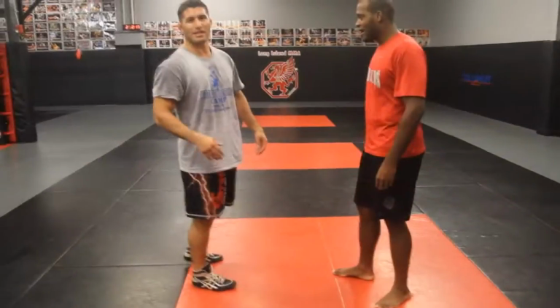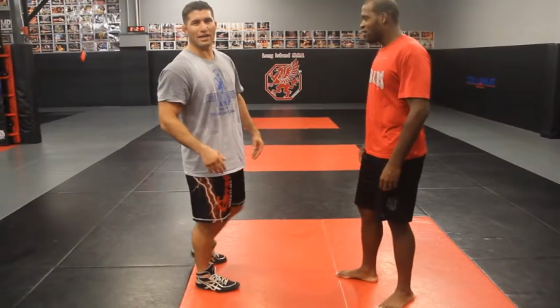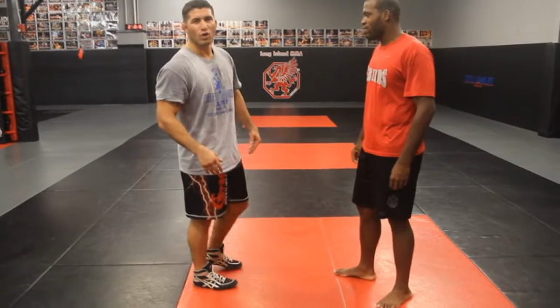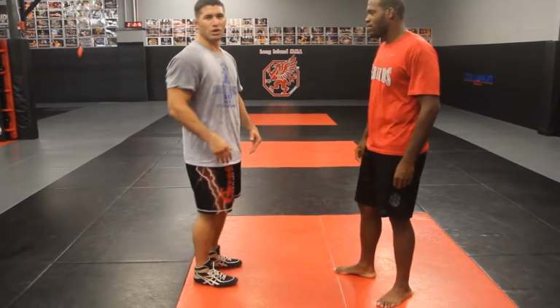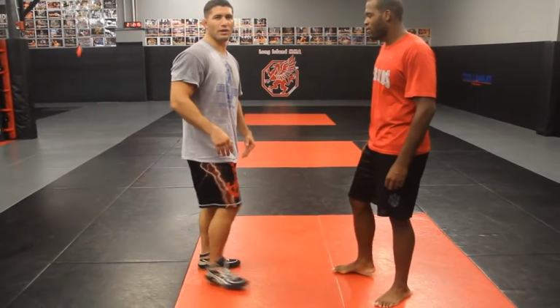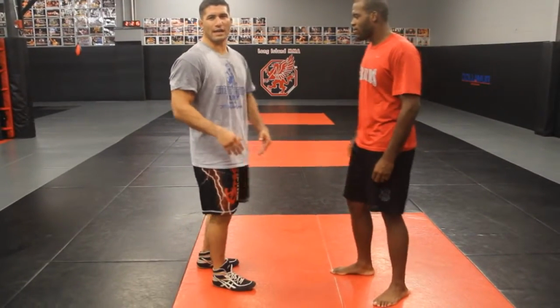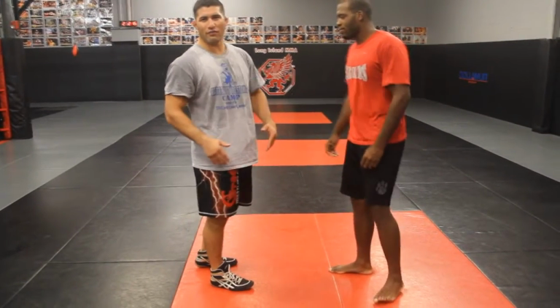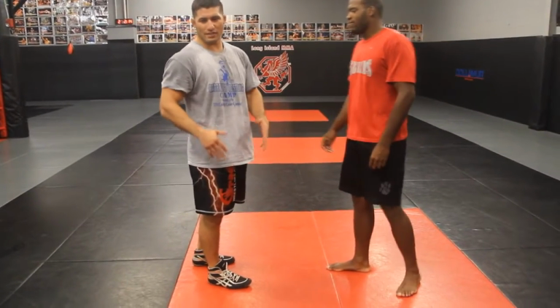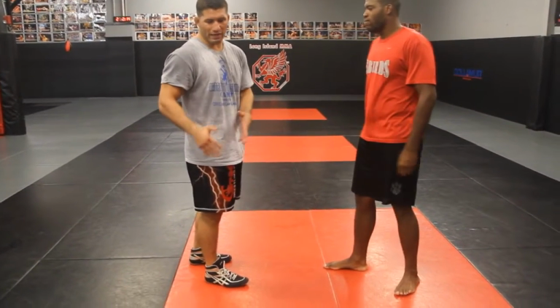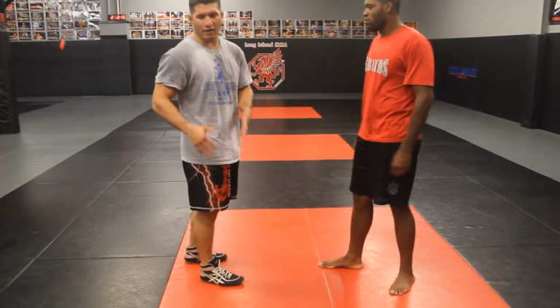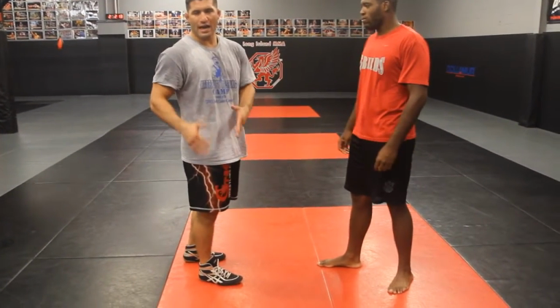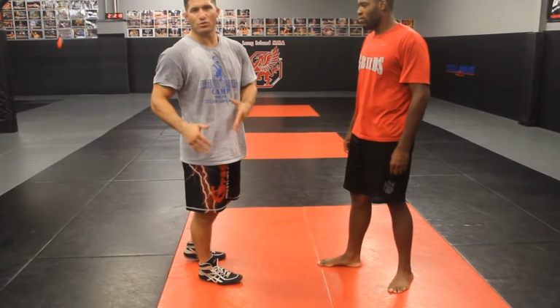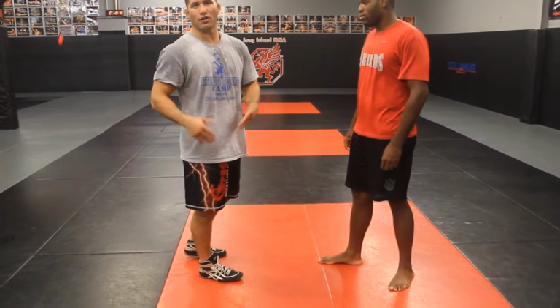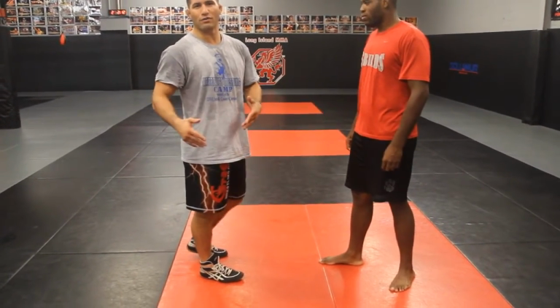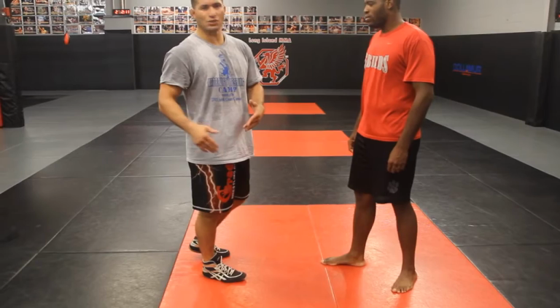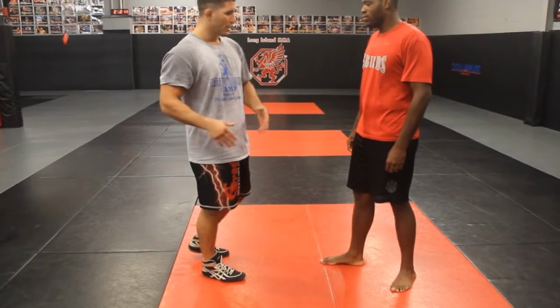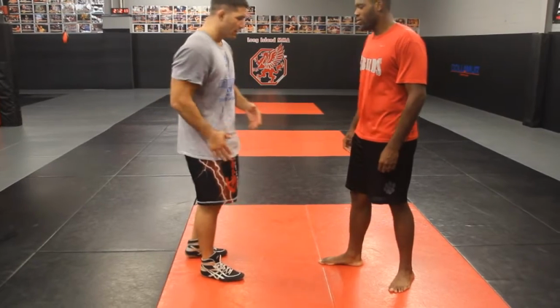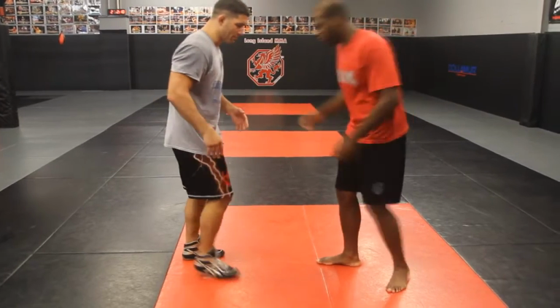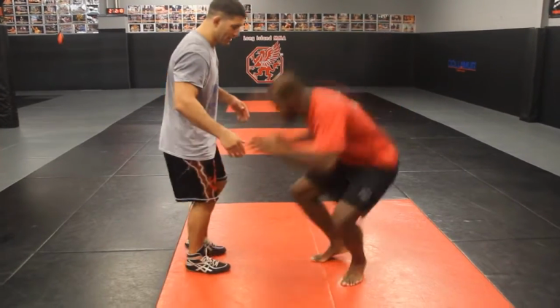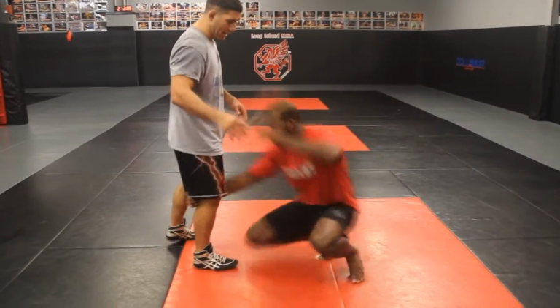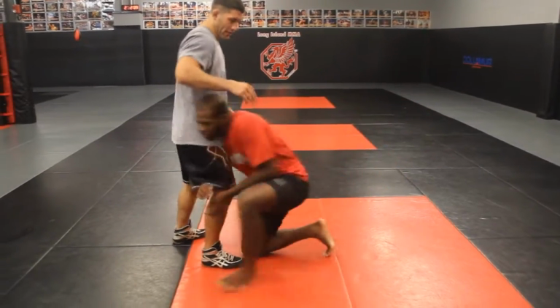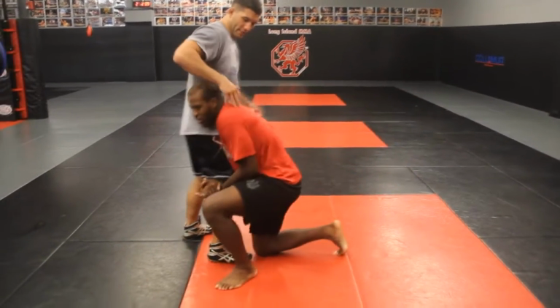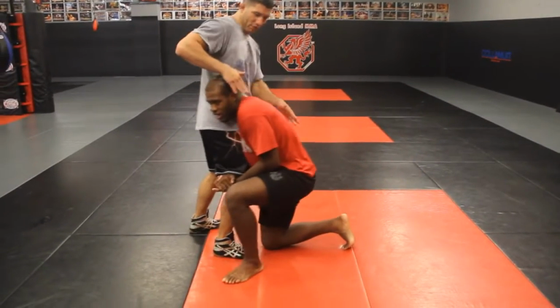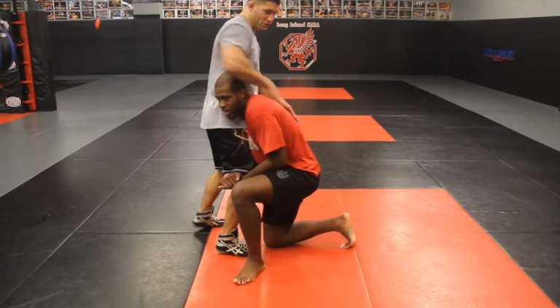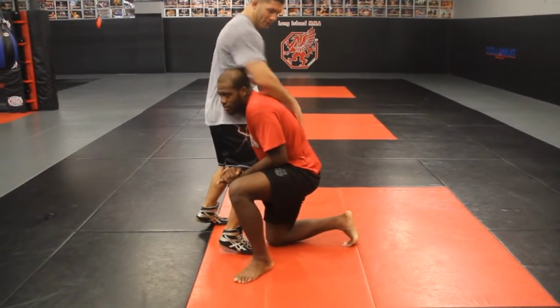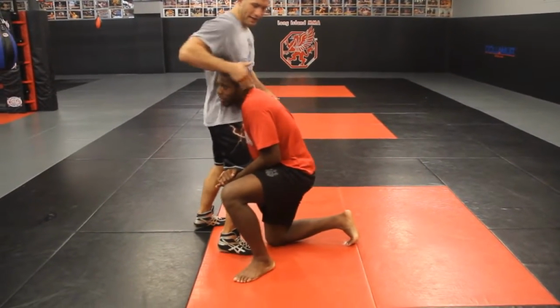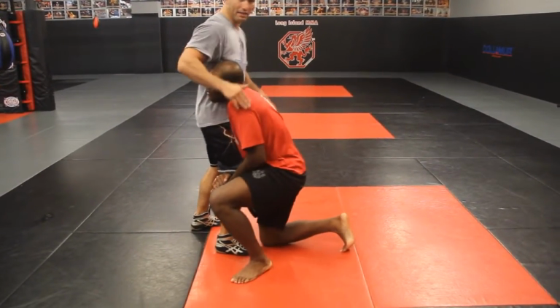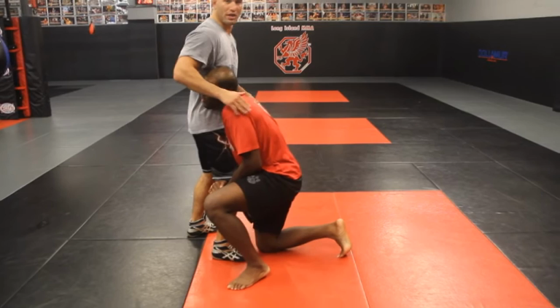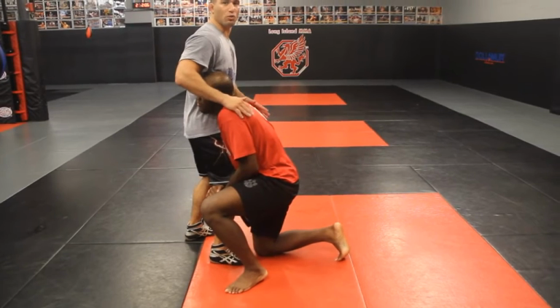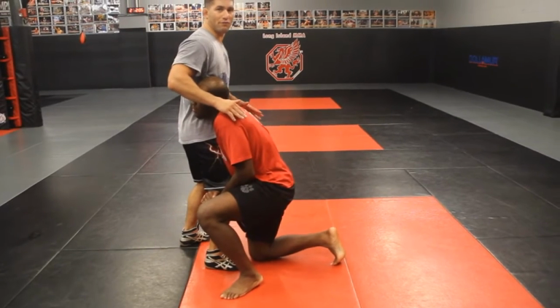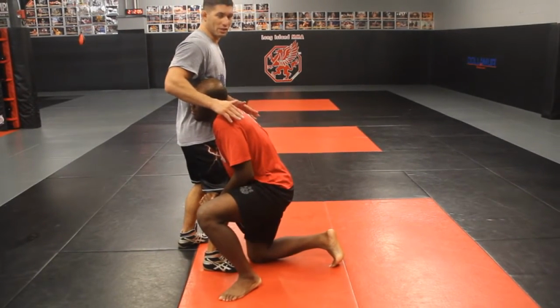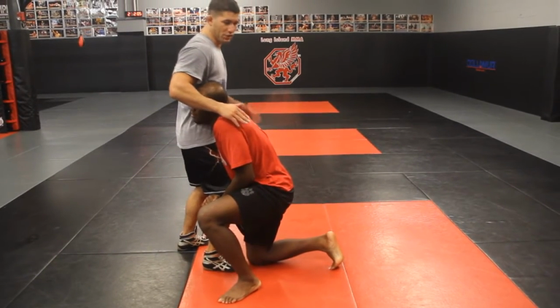Today's technique, we're going to show takedown defense. He's going to be in on a head outside or a high crotch from his knees, head outside. He's going to have good position — back straight, head up. So we're going to have to beat this position.